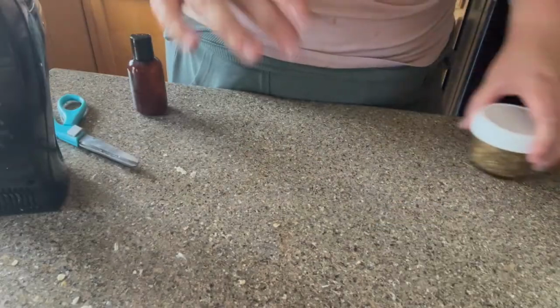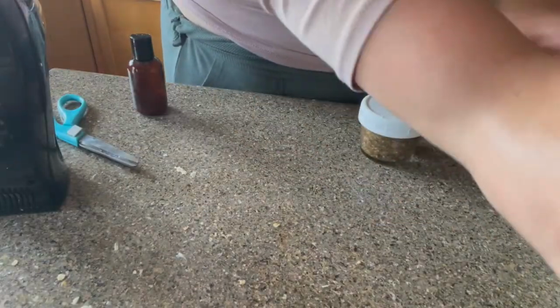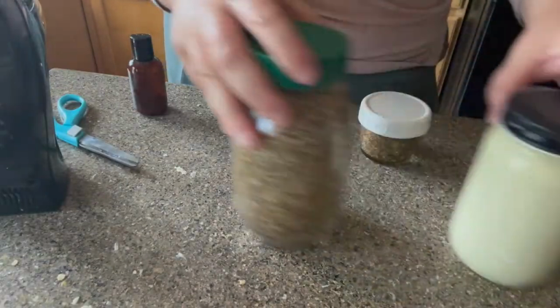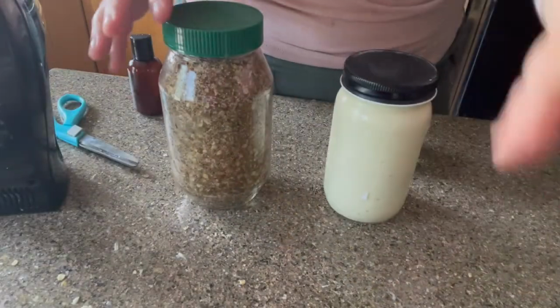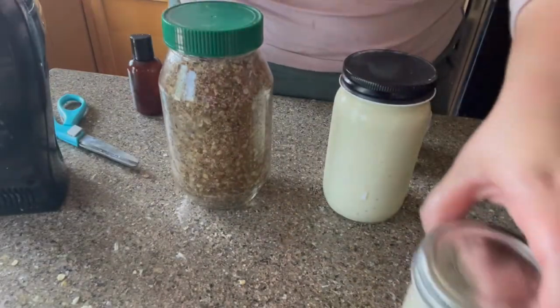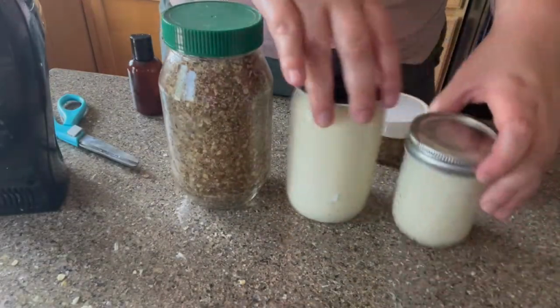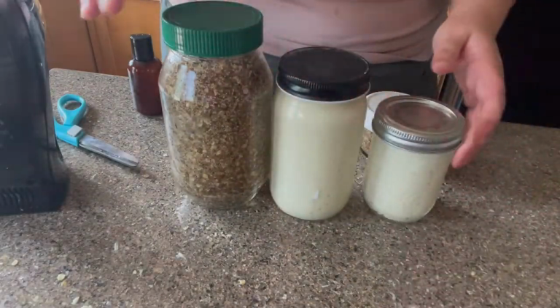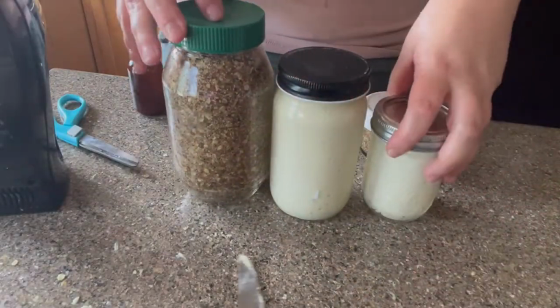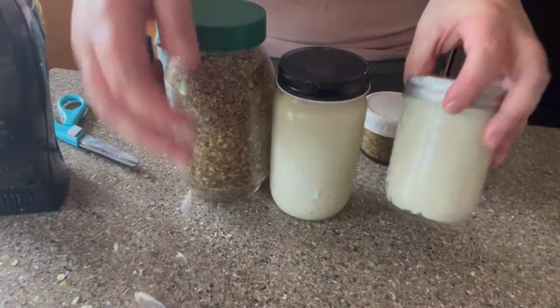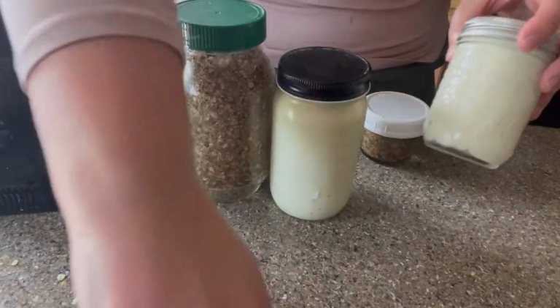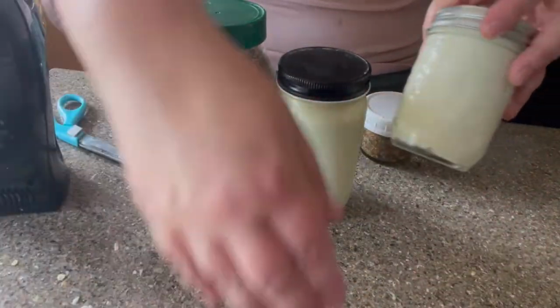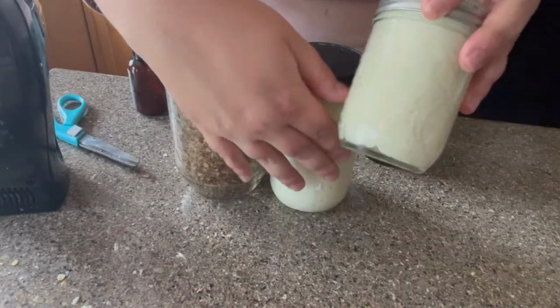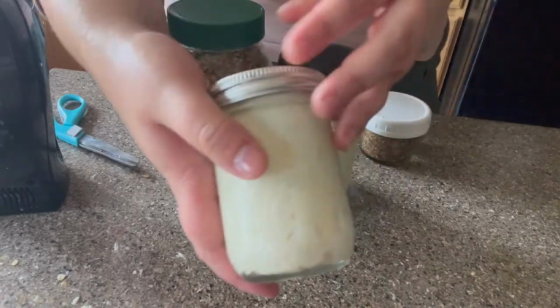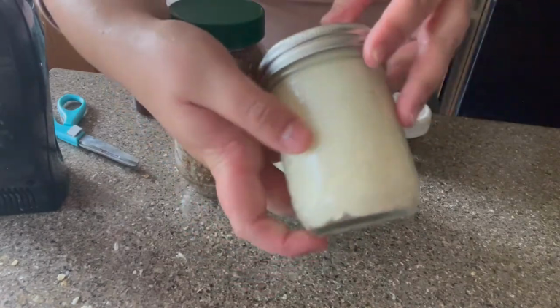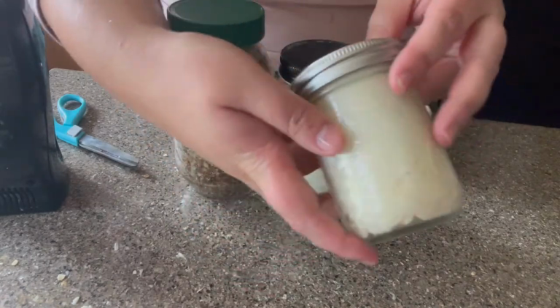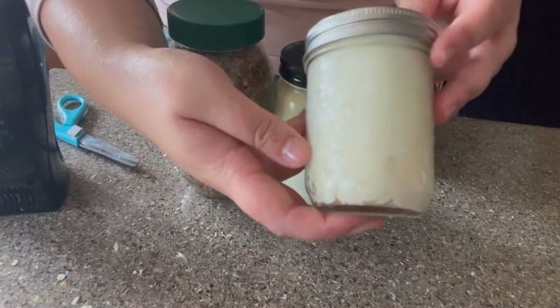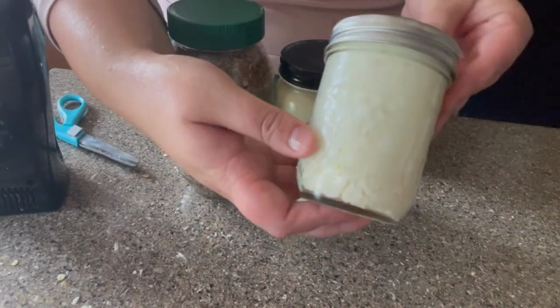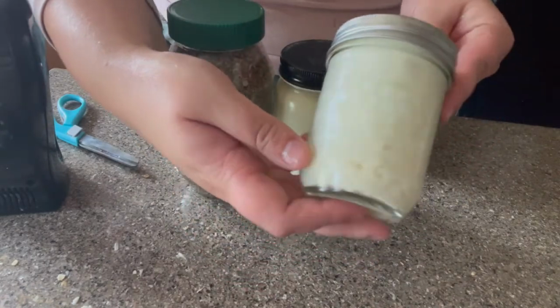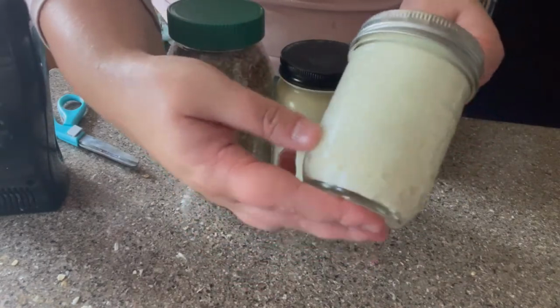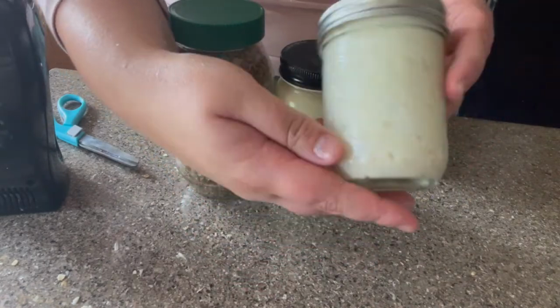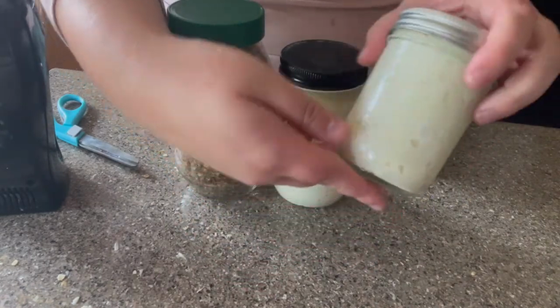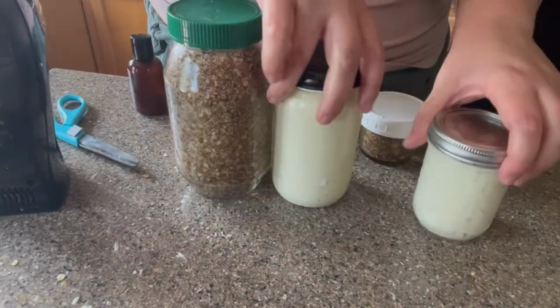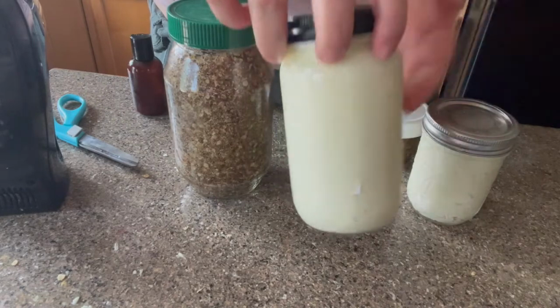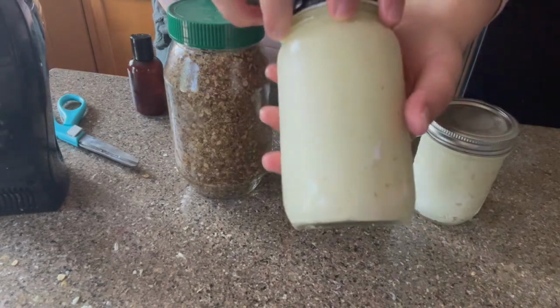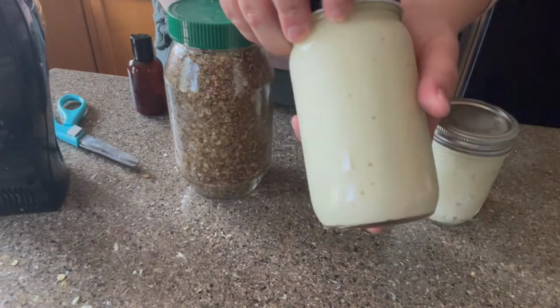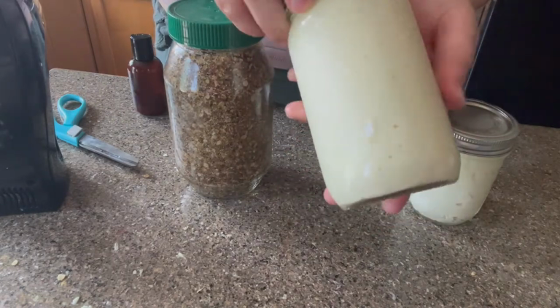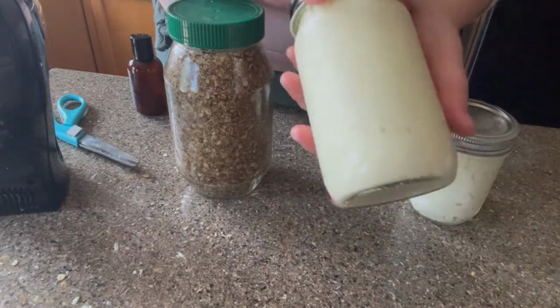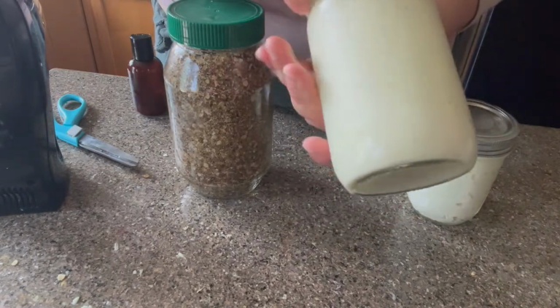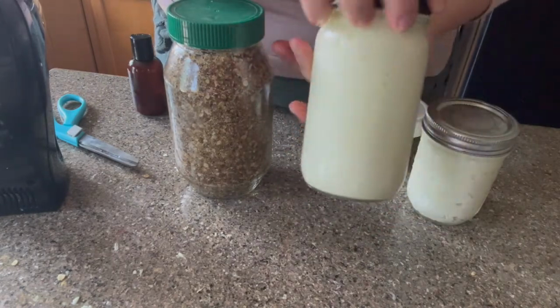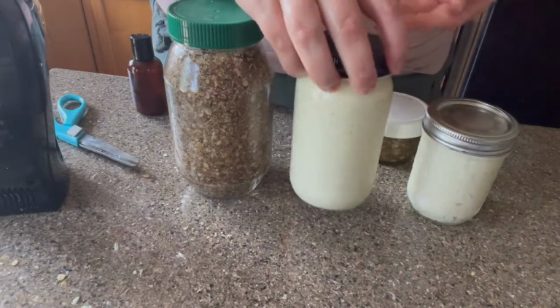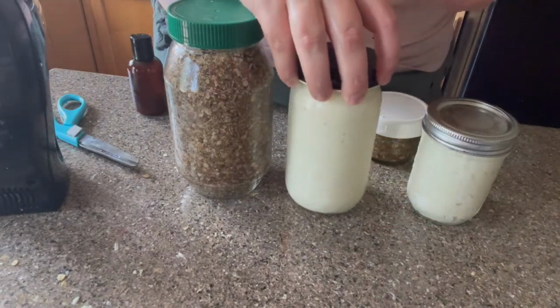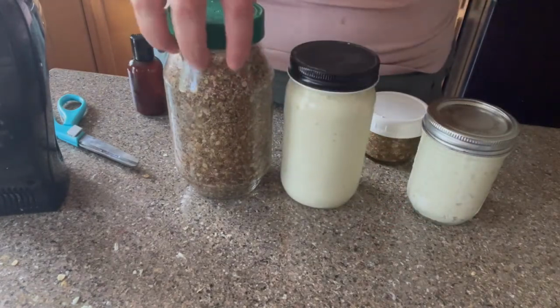I did make three different products this day: a scrub, a shaving cream, and a body butter. So if you'd like to see the videos for the body butter and the shaving cream, those should be up on my YouTube channel today as well.